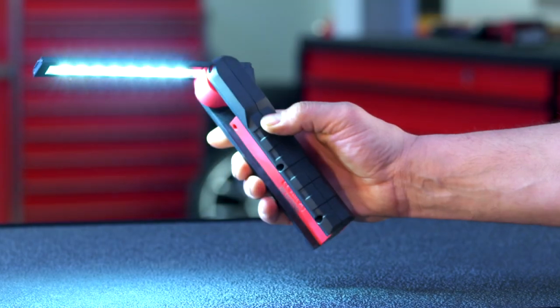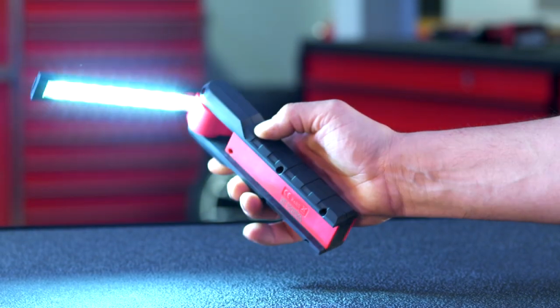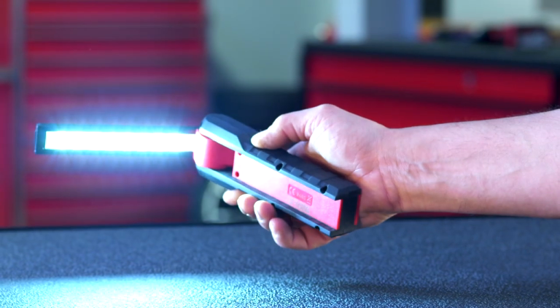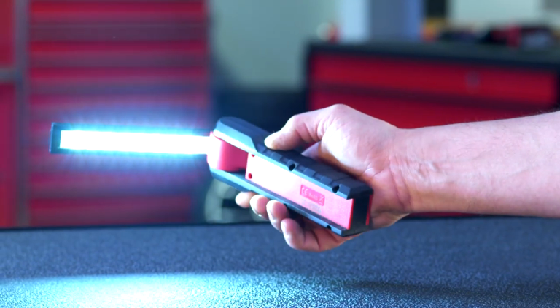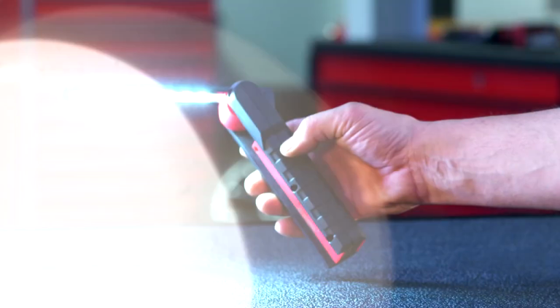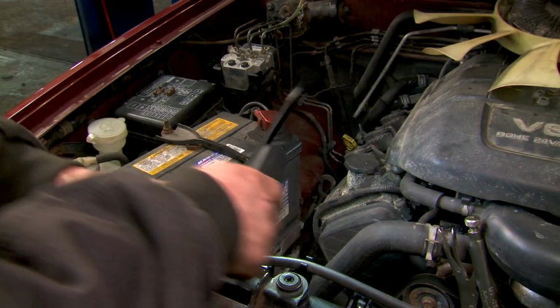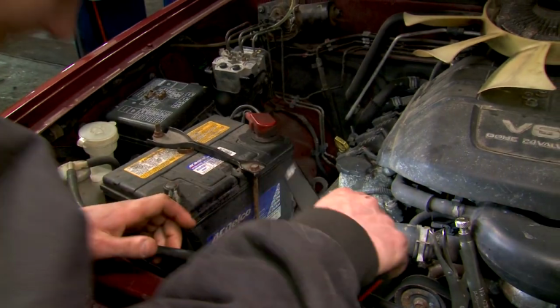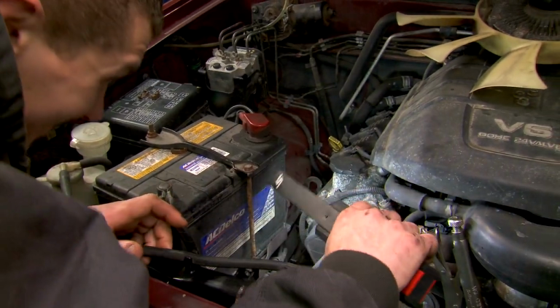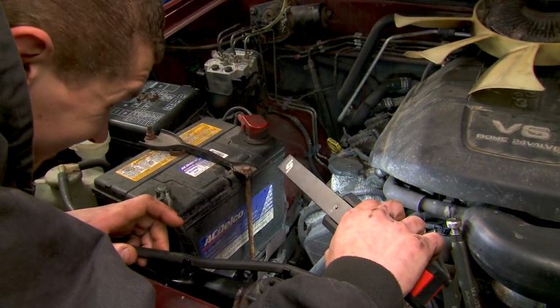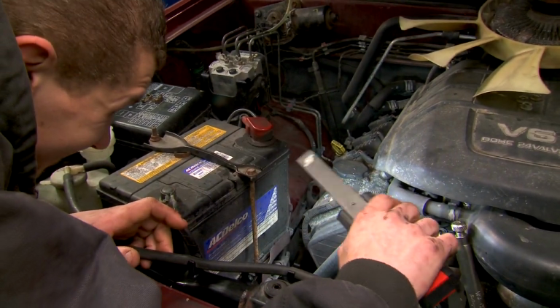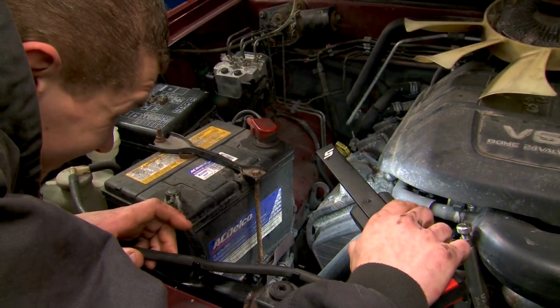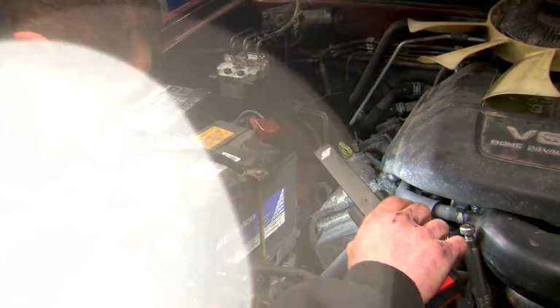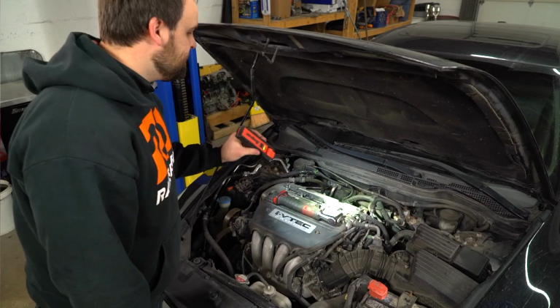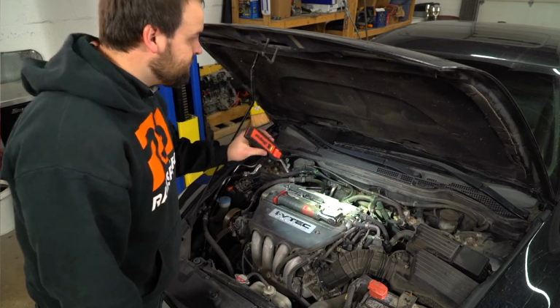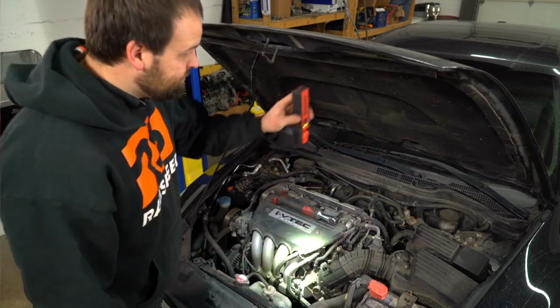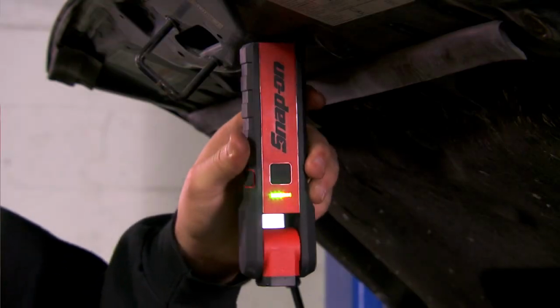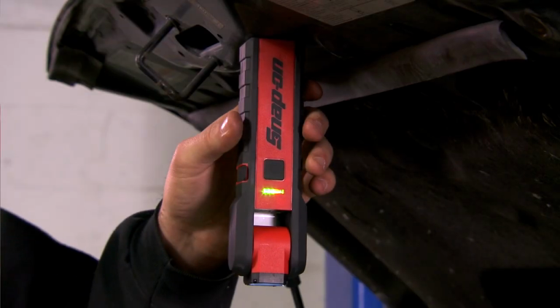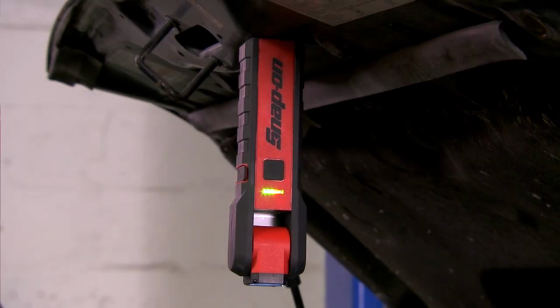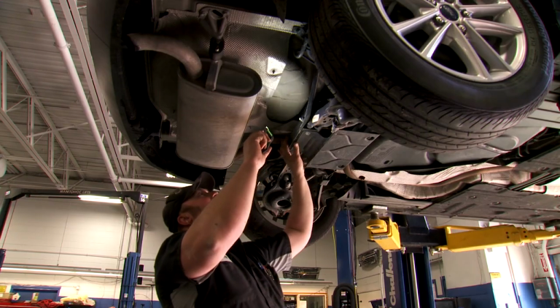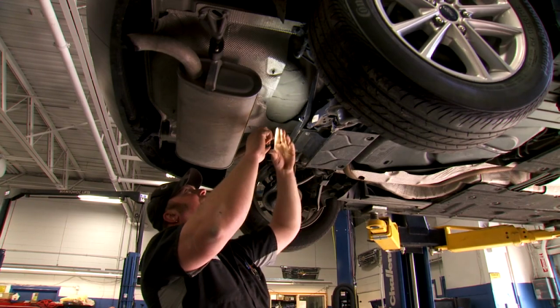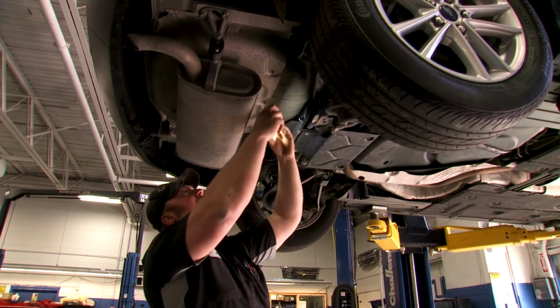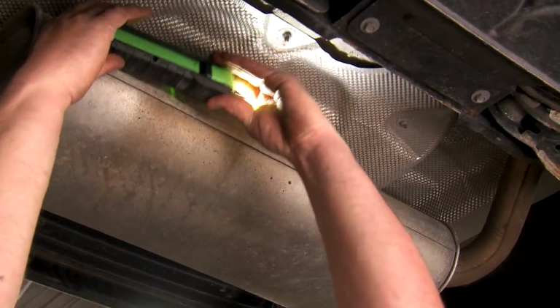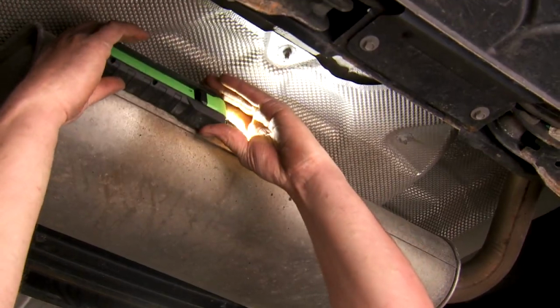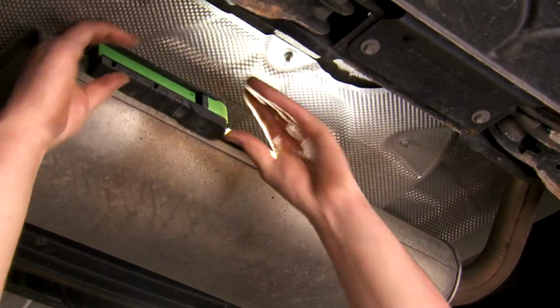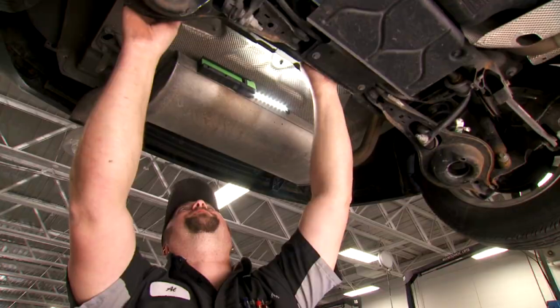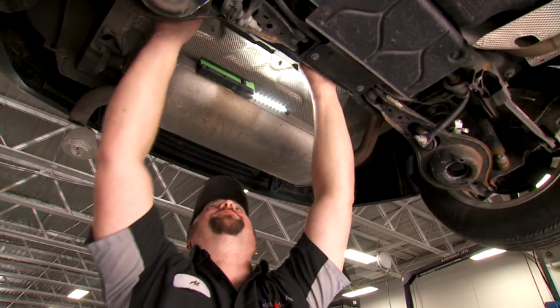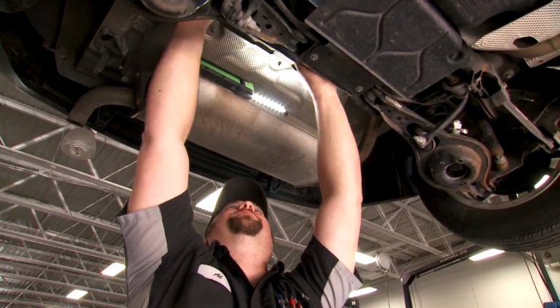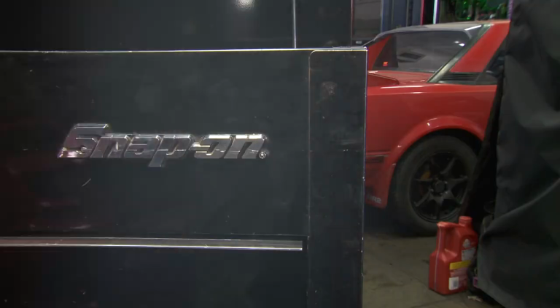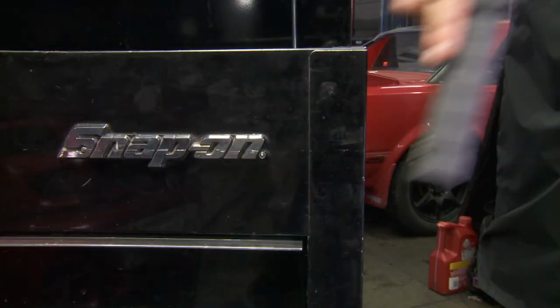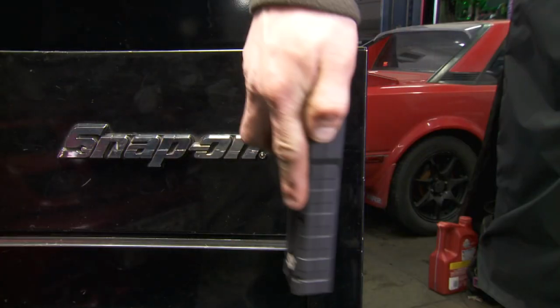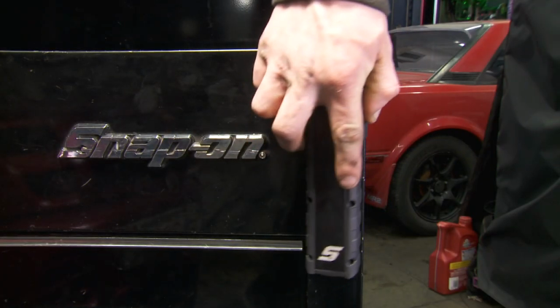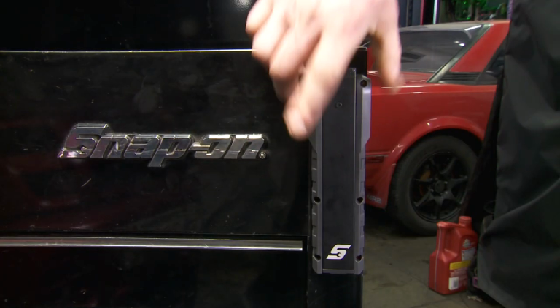This is truly one of the most versatile tools you'll need to add to your box. And when you need to work hands-free, mount the light to any metal surface using the internal magnets, or to your roll cart for convenient storage.